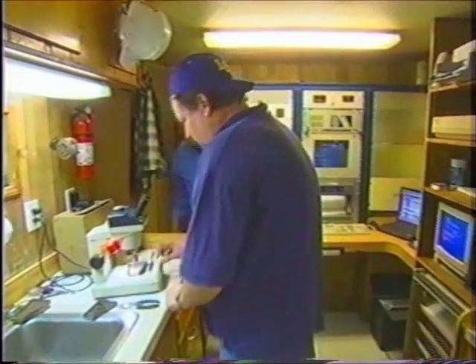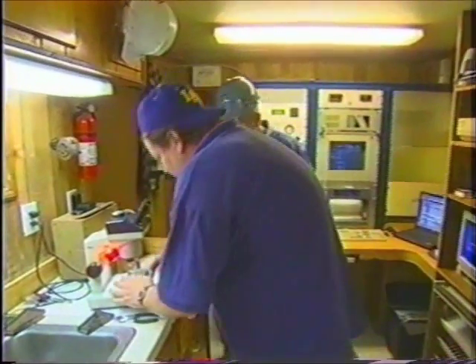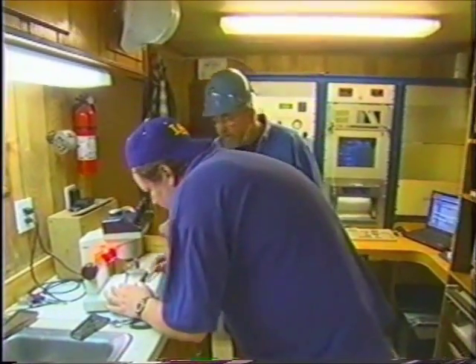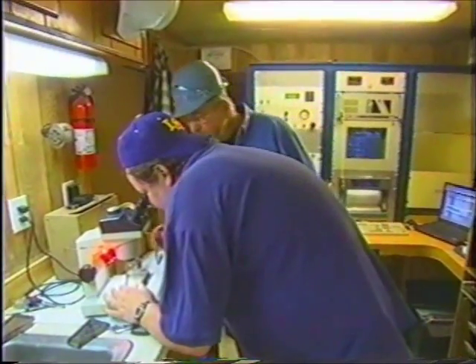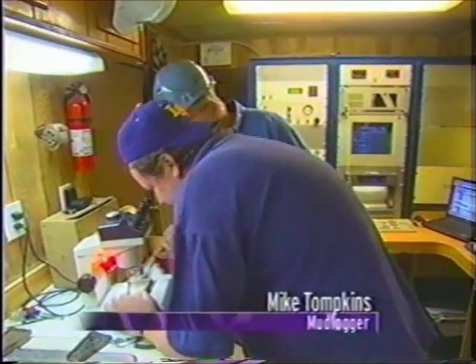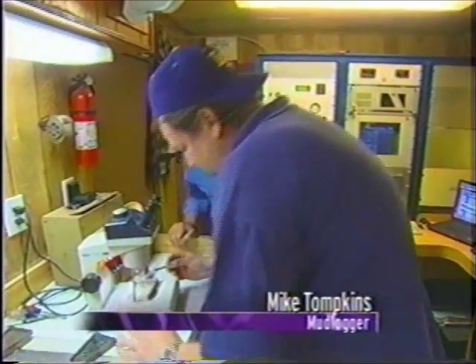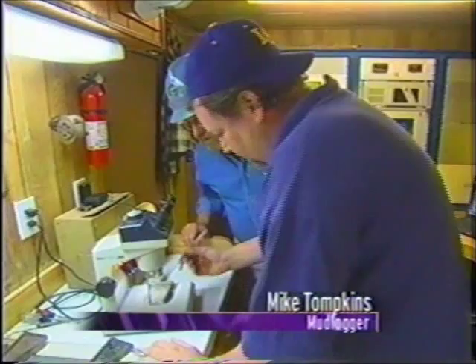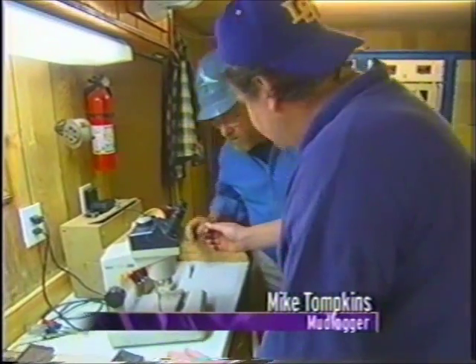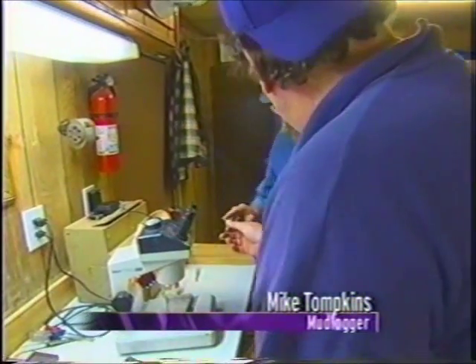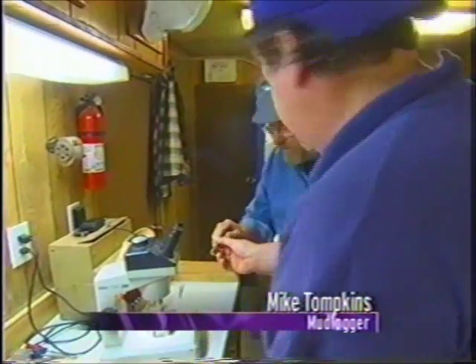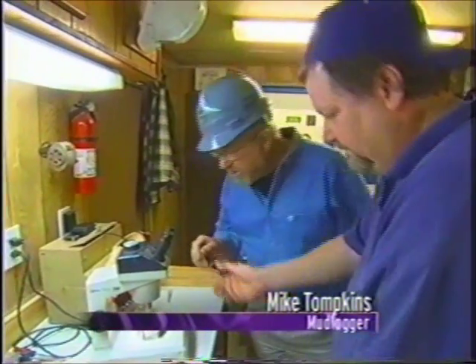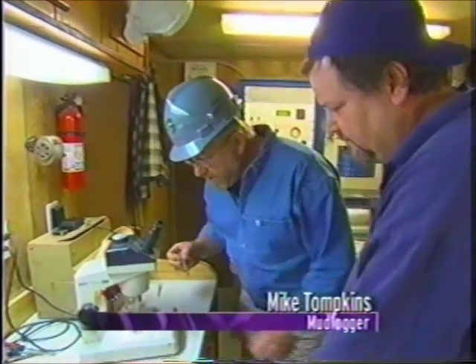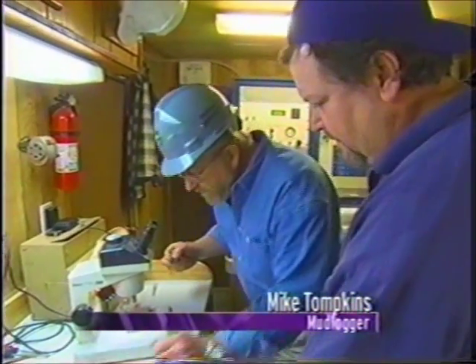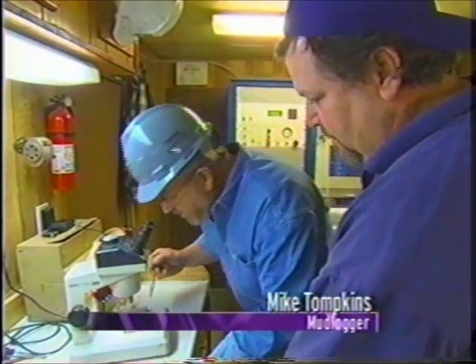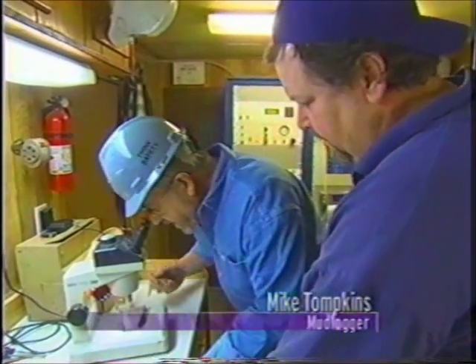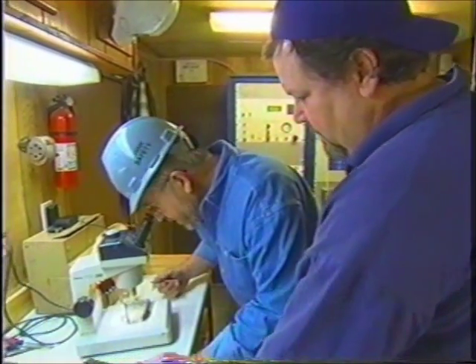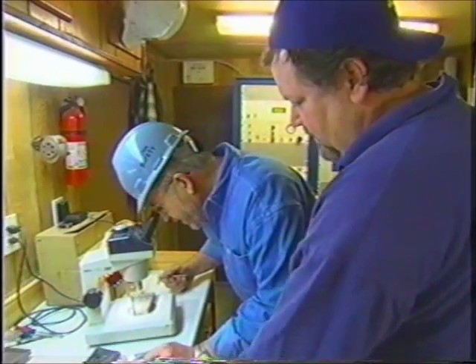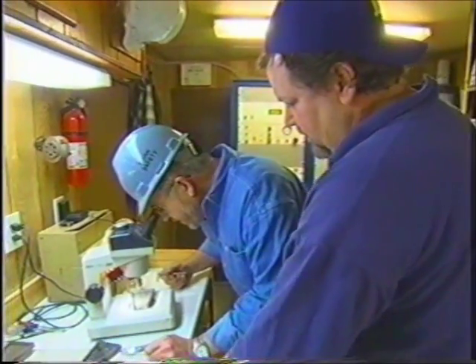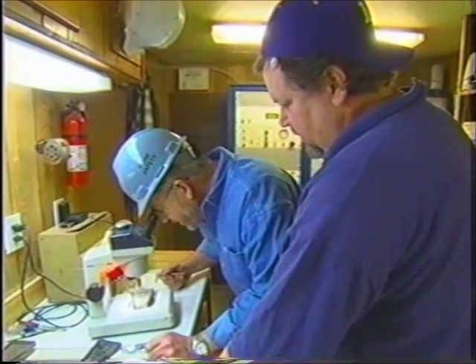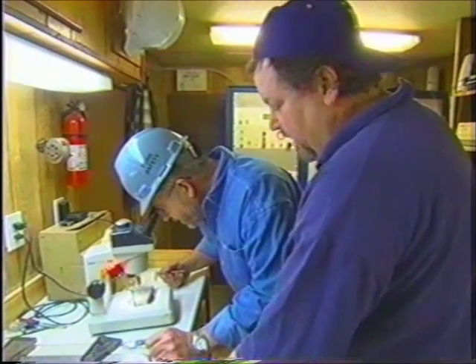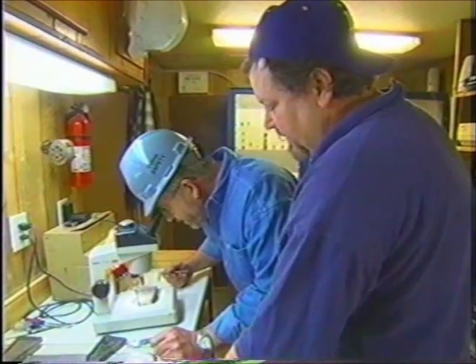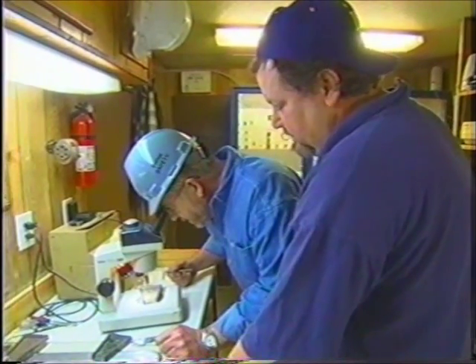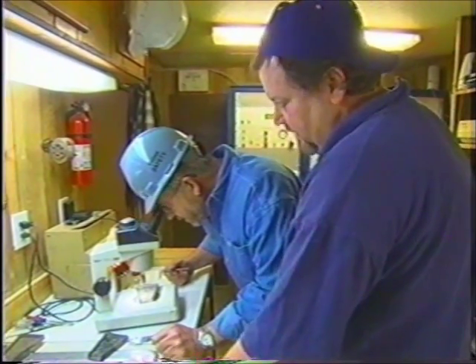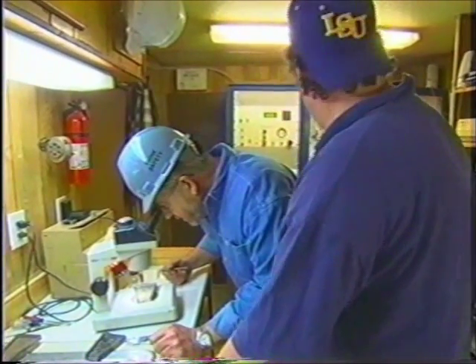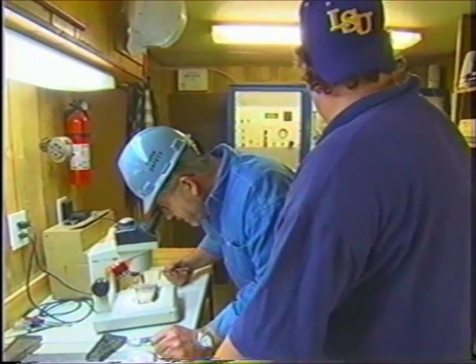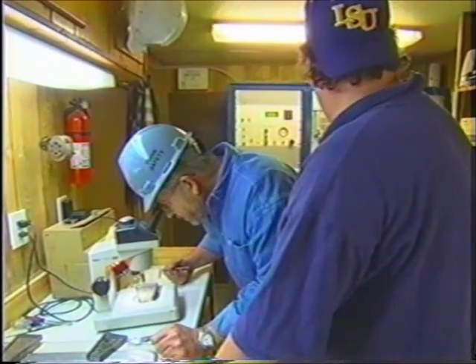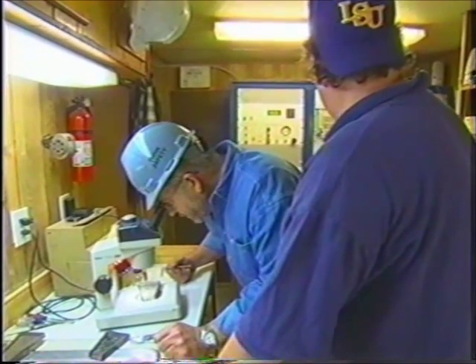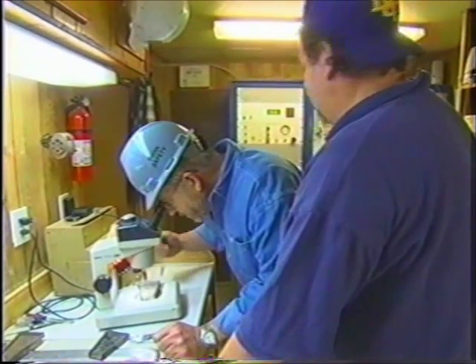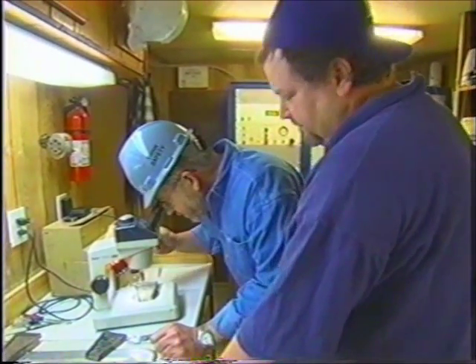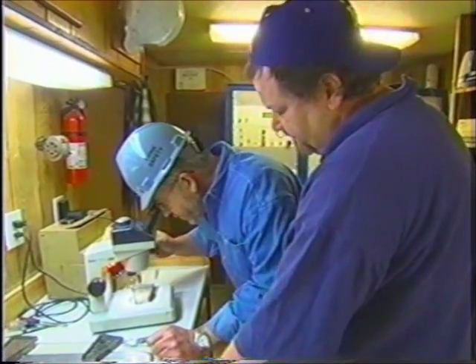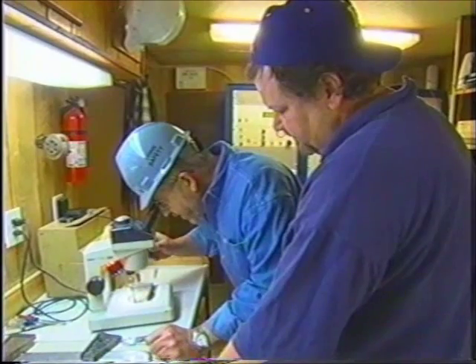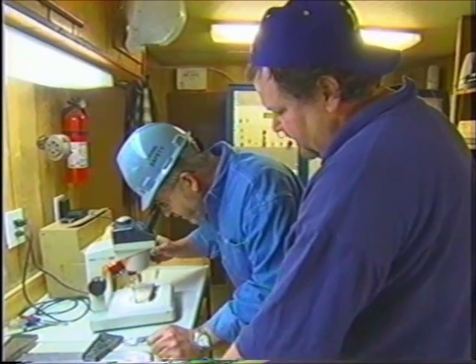What are you looking at? I'm looking at our last sample here. Is this material that was taken from the mud that was pumped up? Yes. I believe our last depth was 11,006 feet. So what am I looking at here?